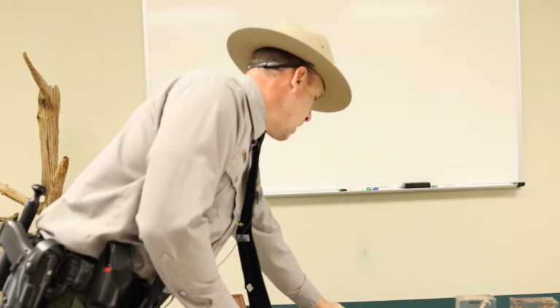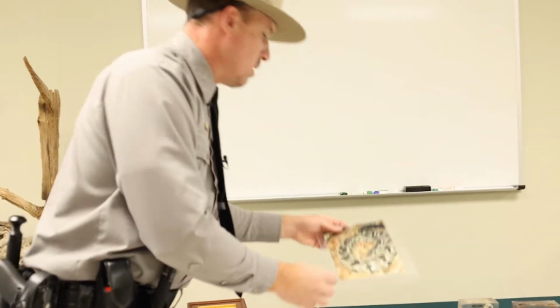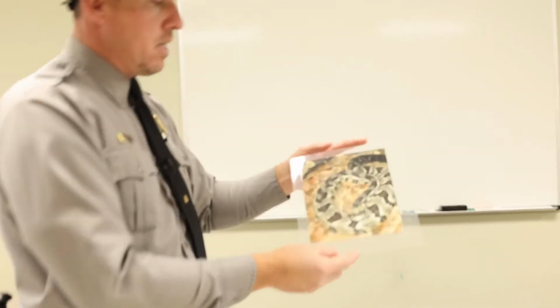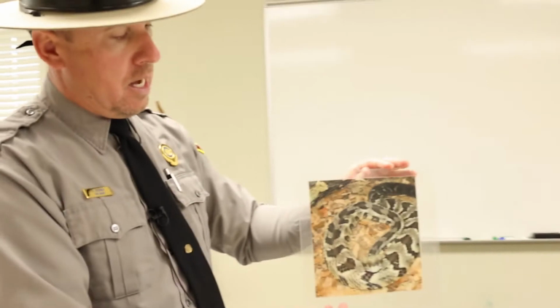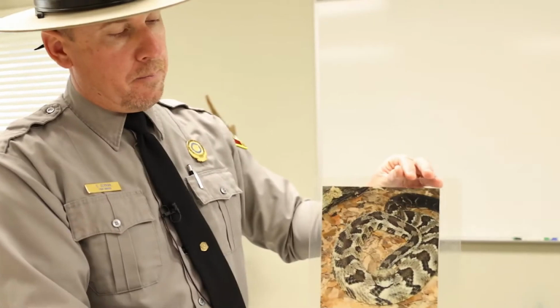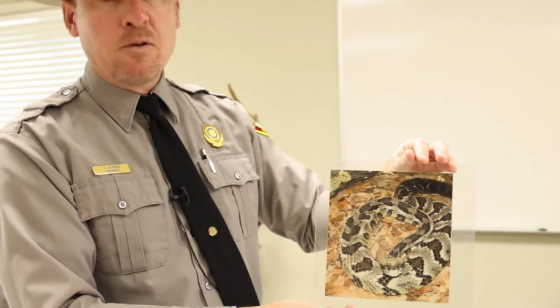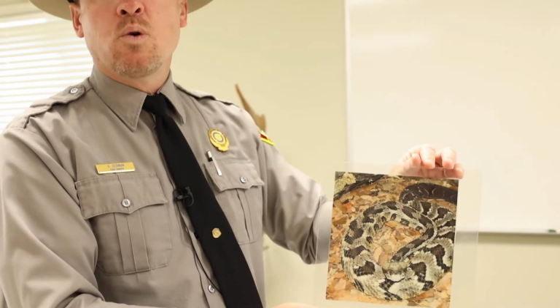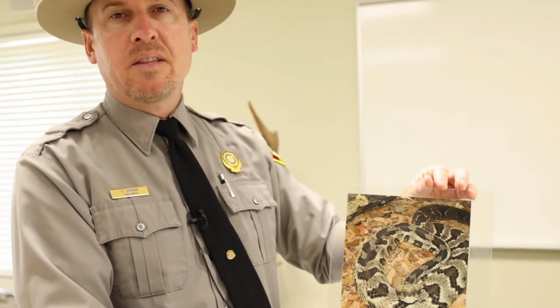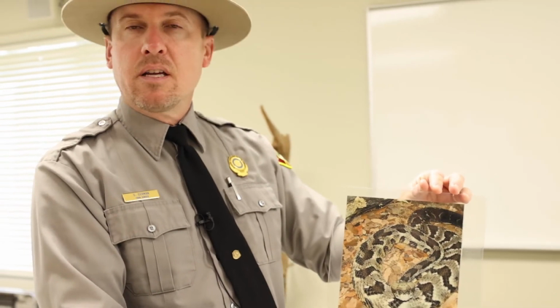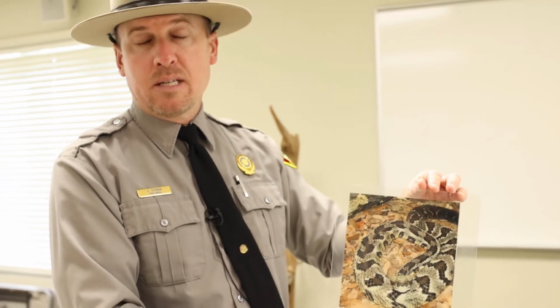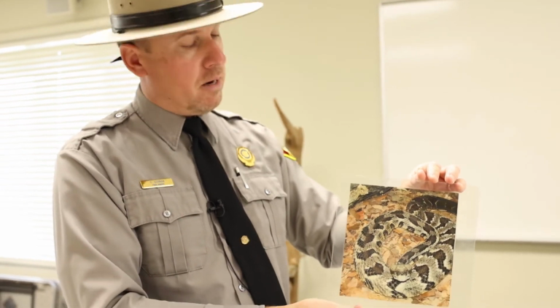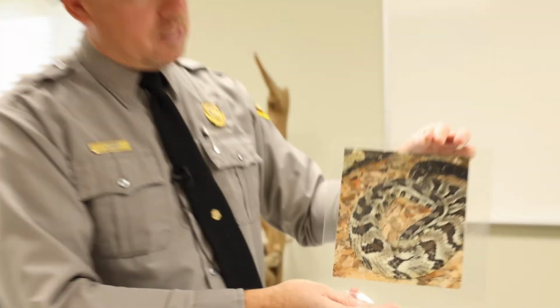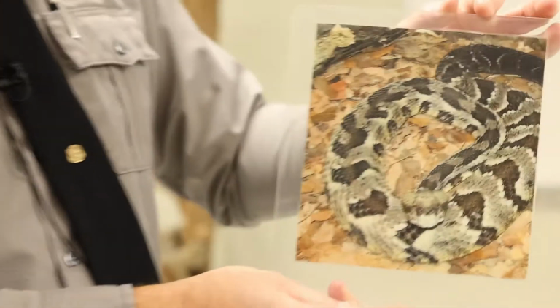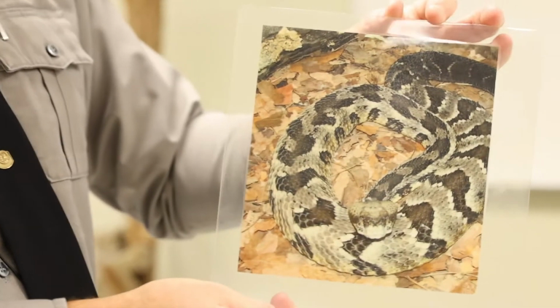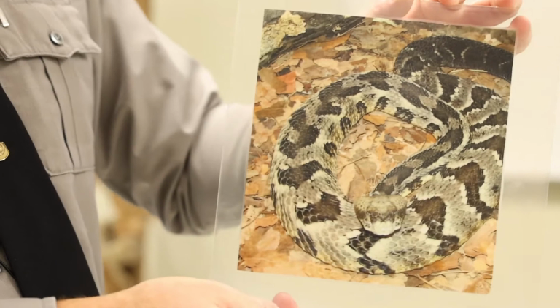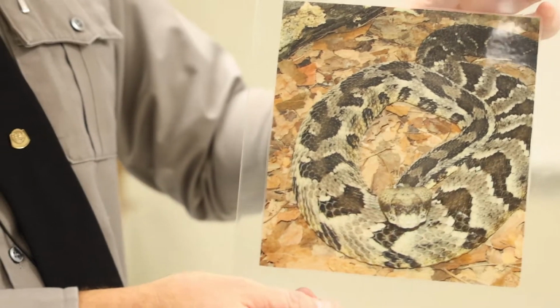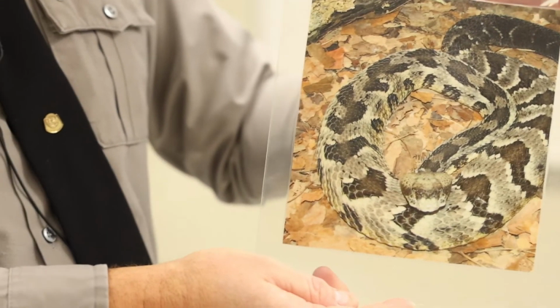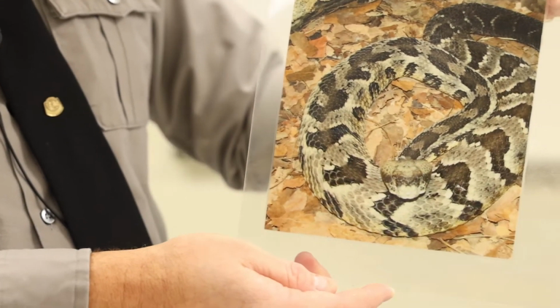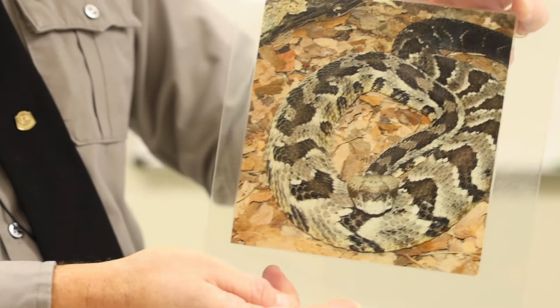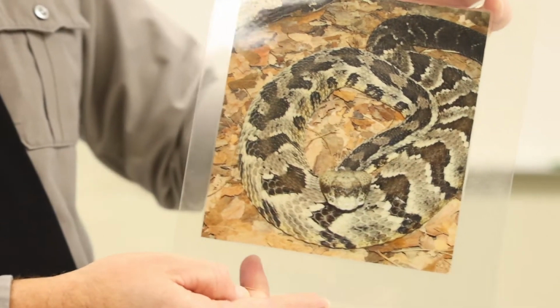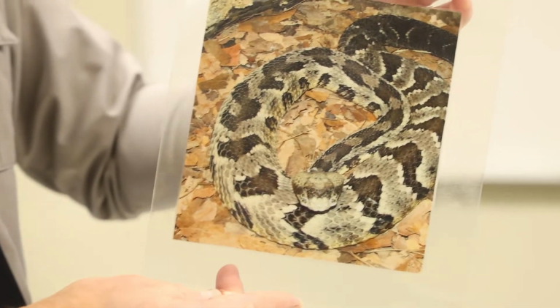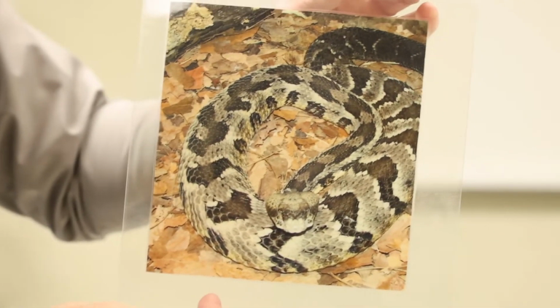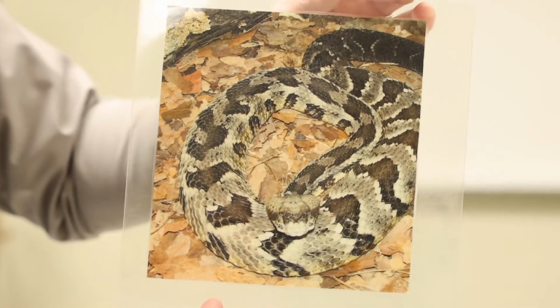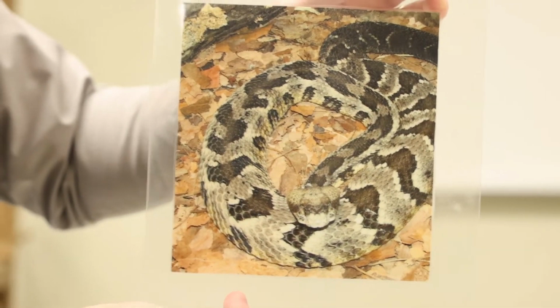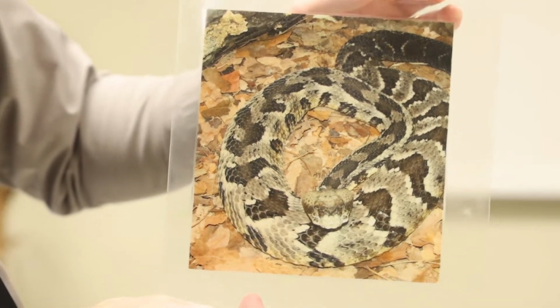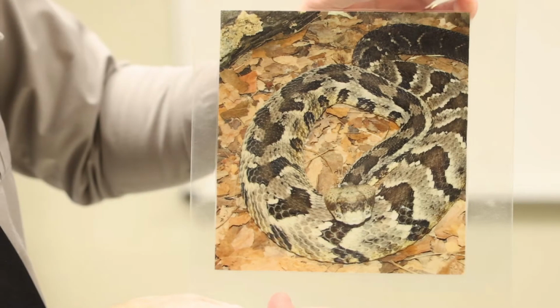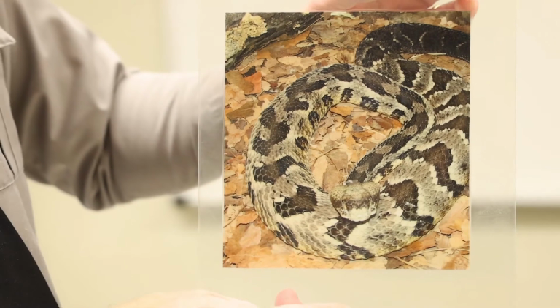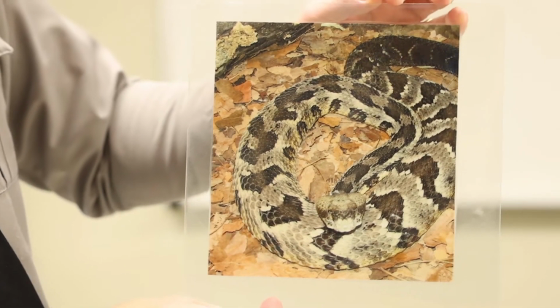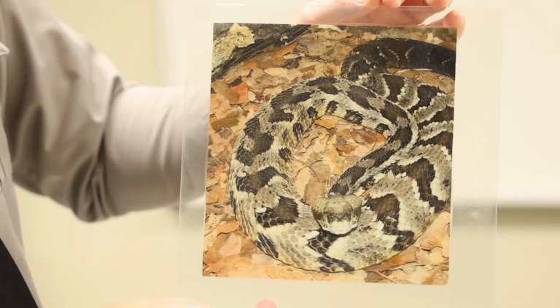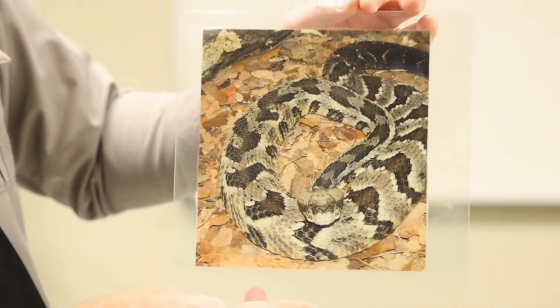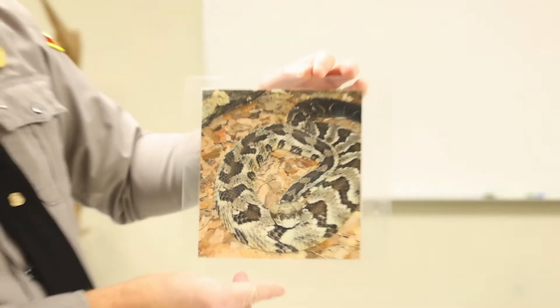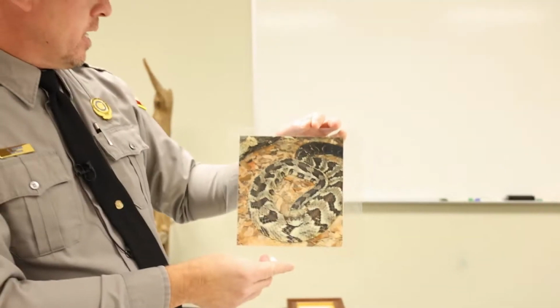Next, if you see one in this area it's going to be this guy here, and this is the timber rattlesnake, sometimes referred to as the canebrake rattlesnake.